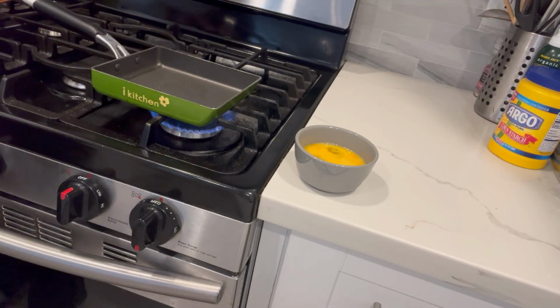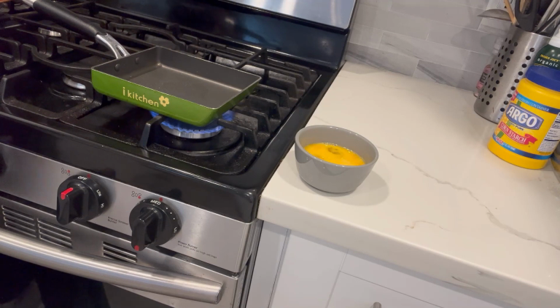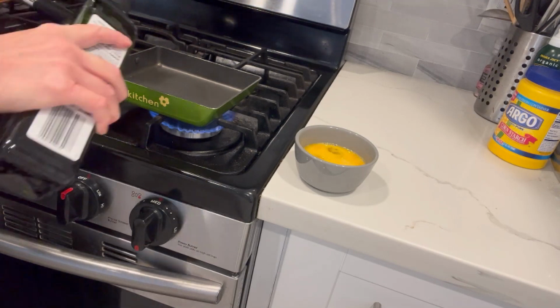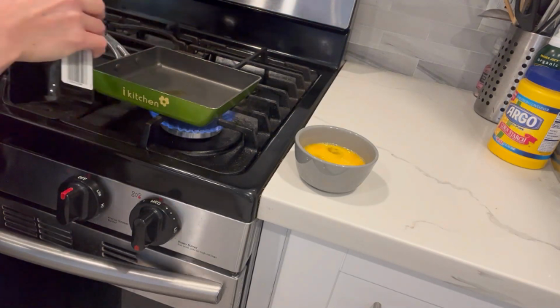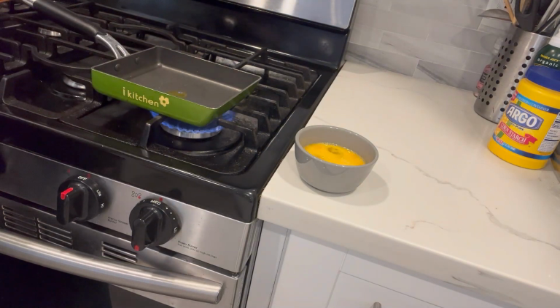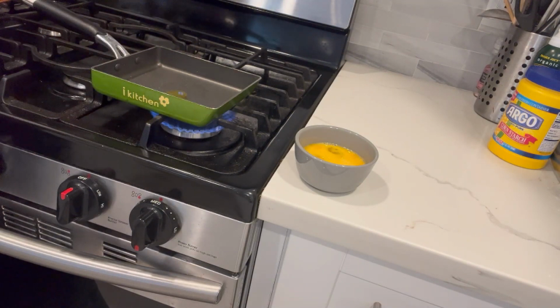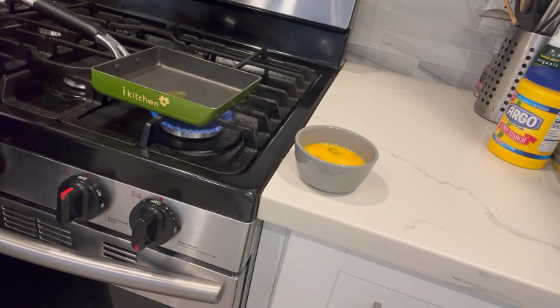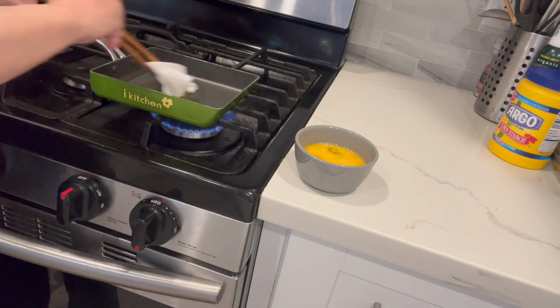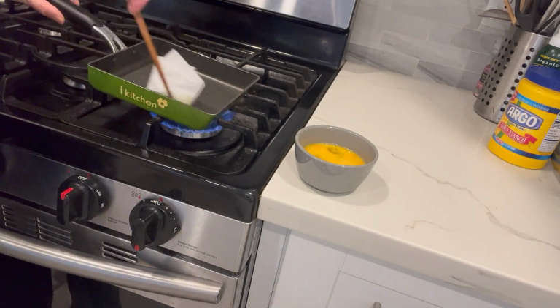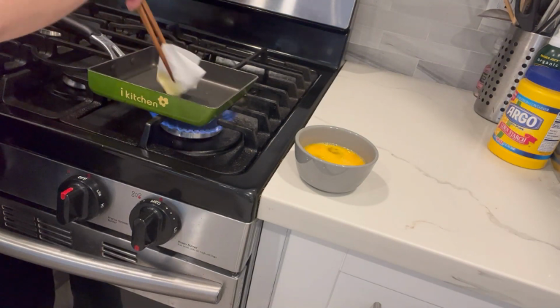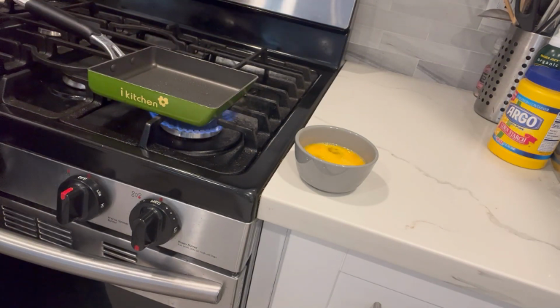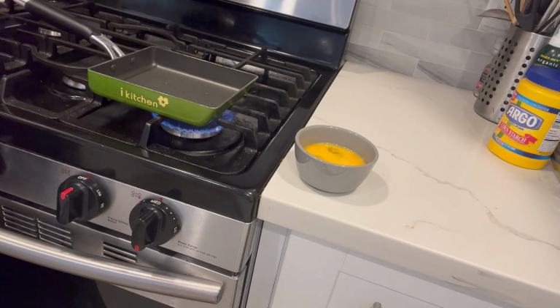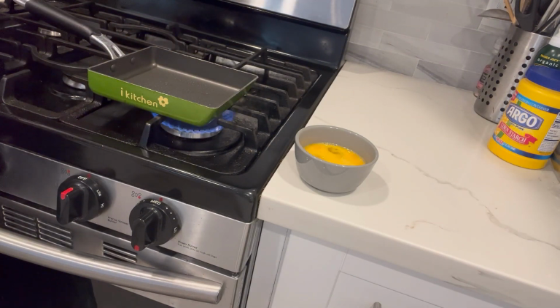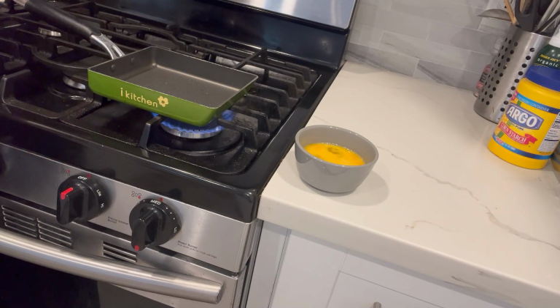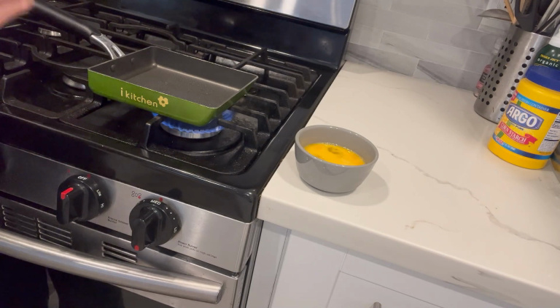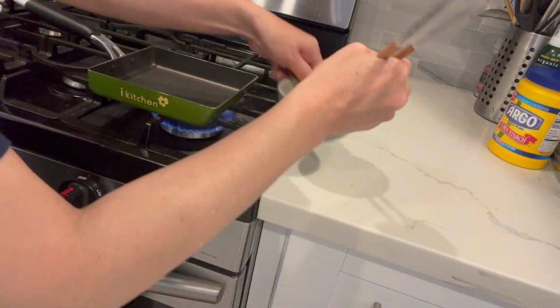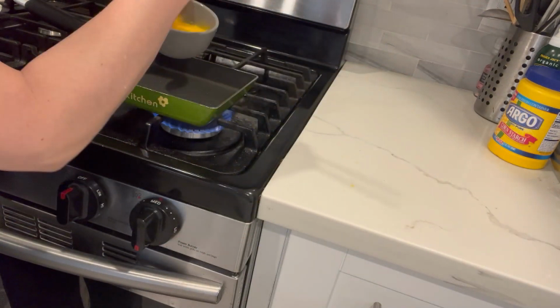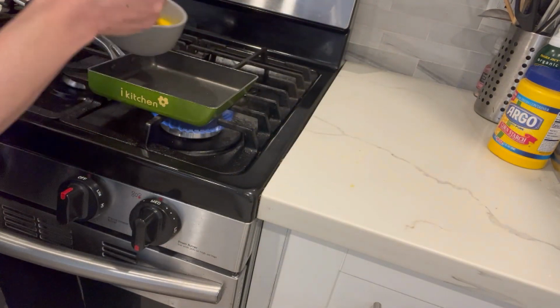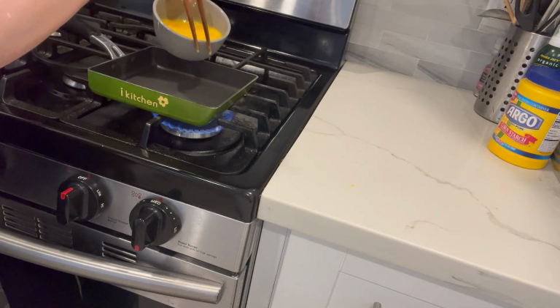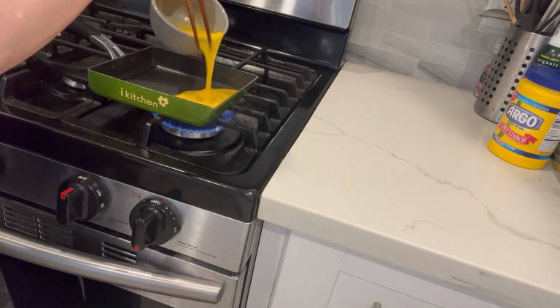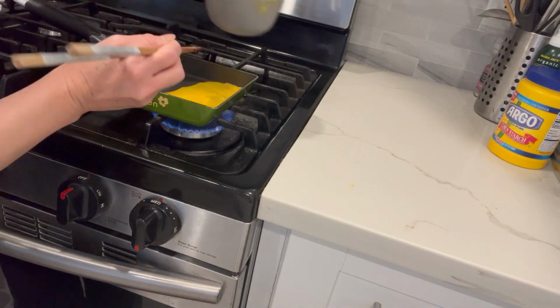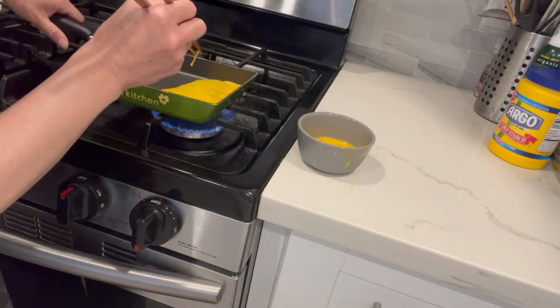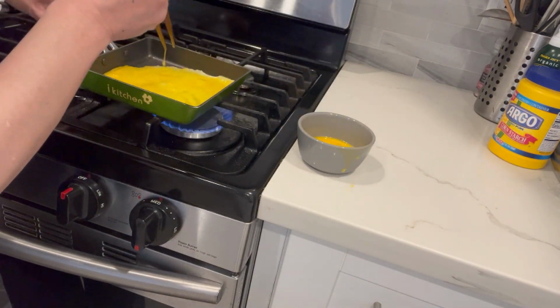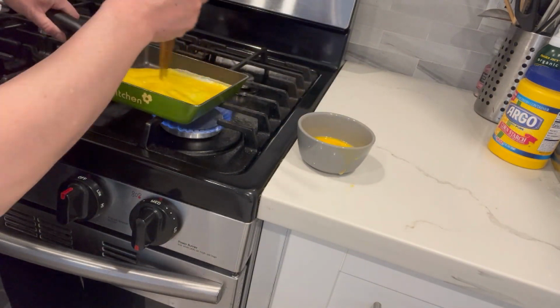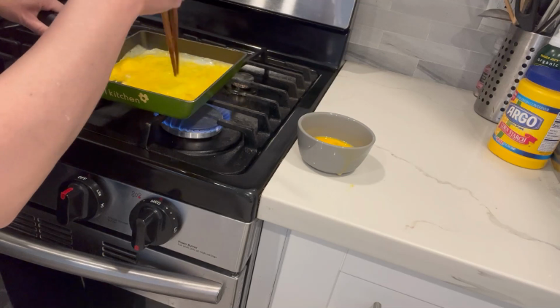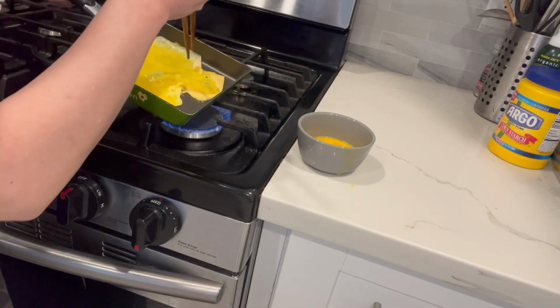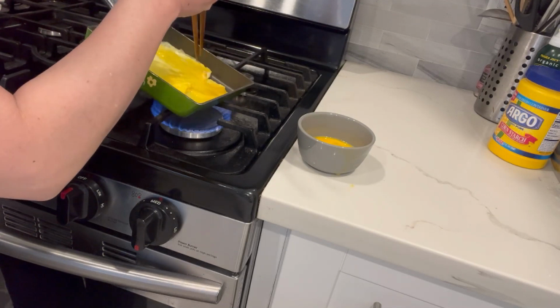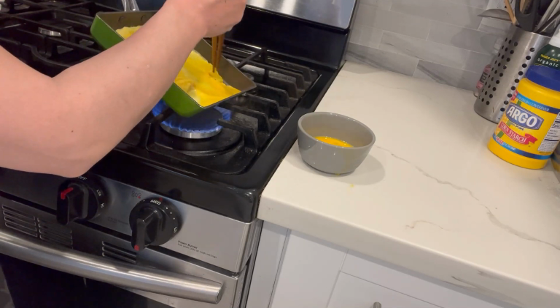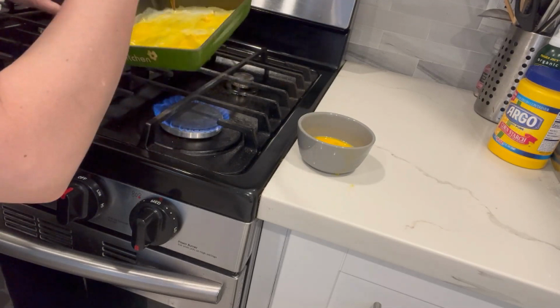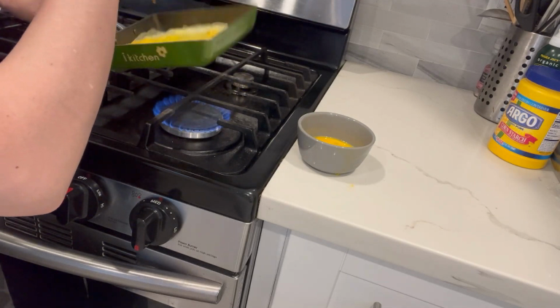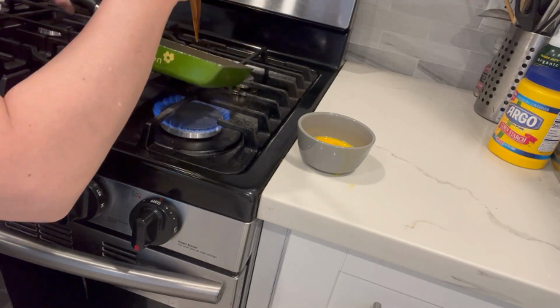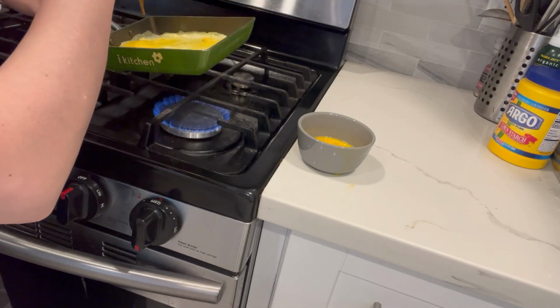Let's cook. This is how I make tamagoyaki. A little bit of oil — I use olive oil. Vegetable oil is fine too. Then add the egg.